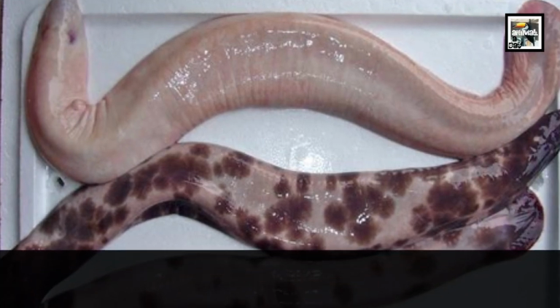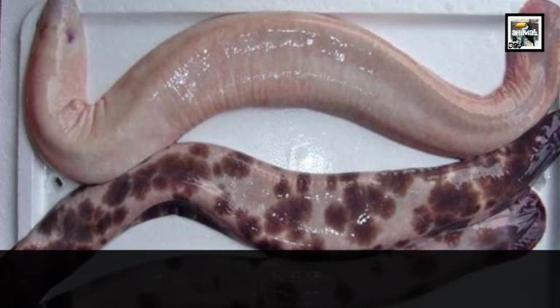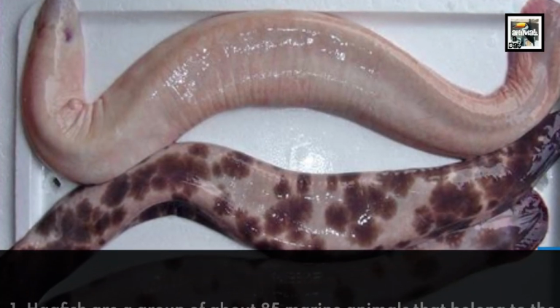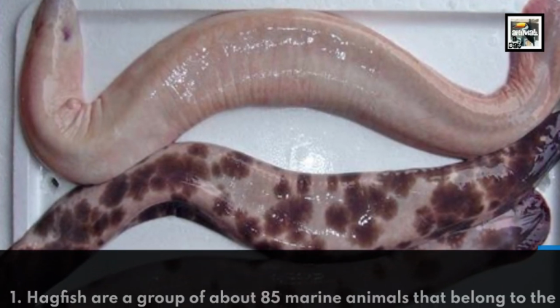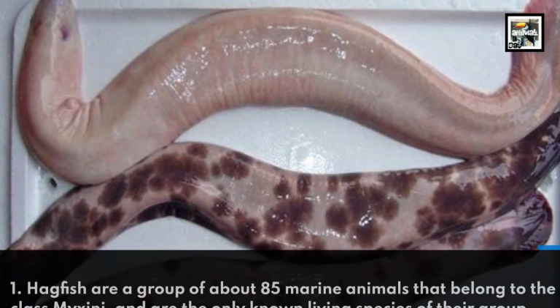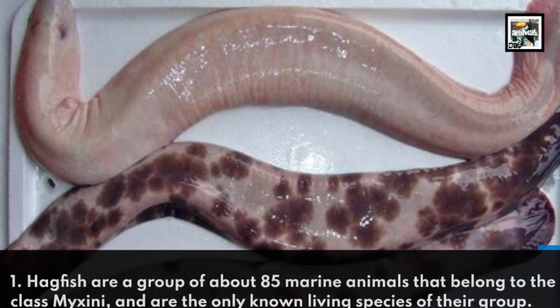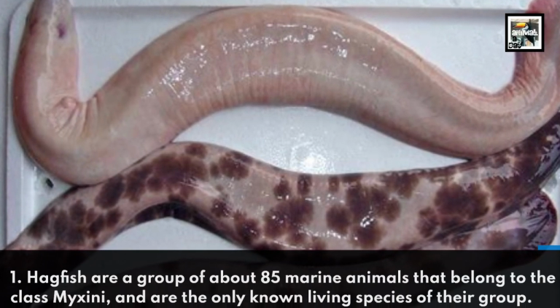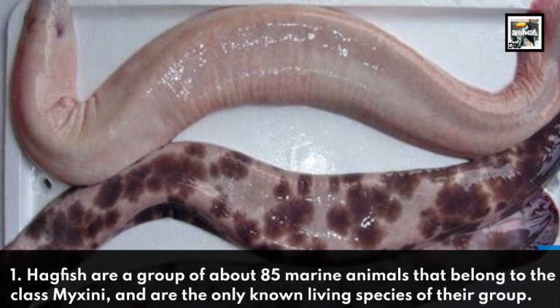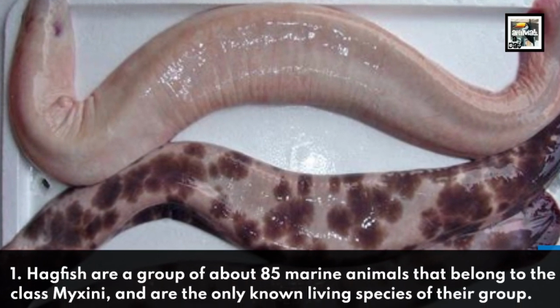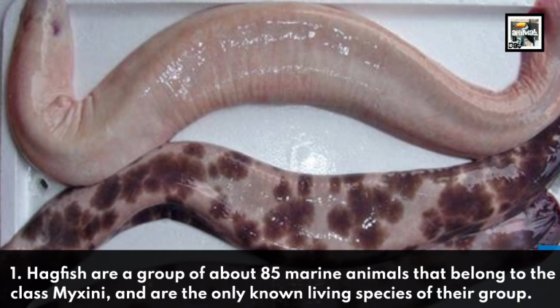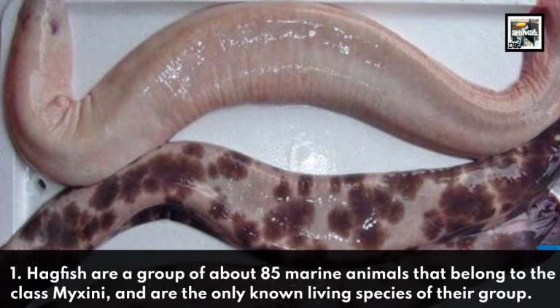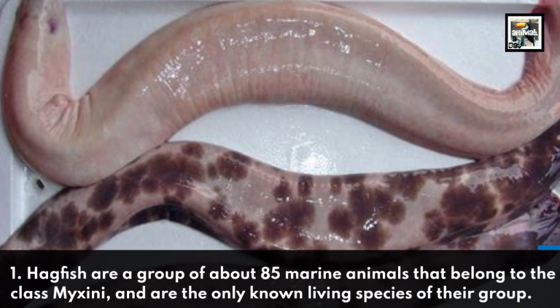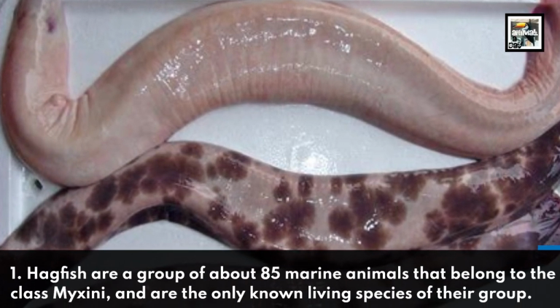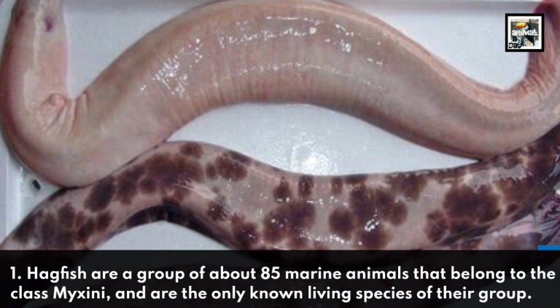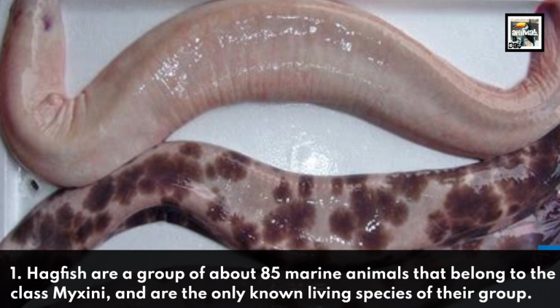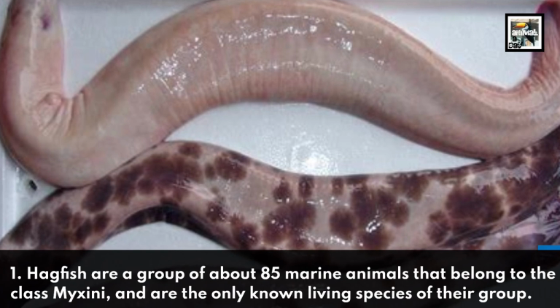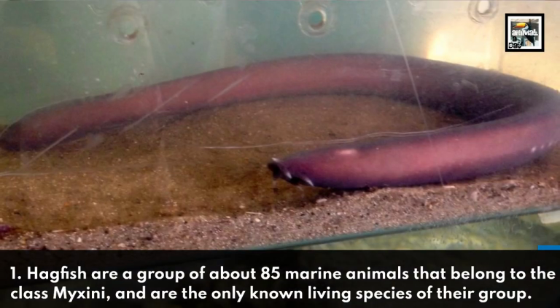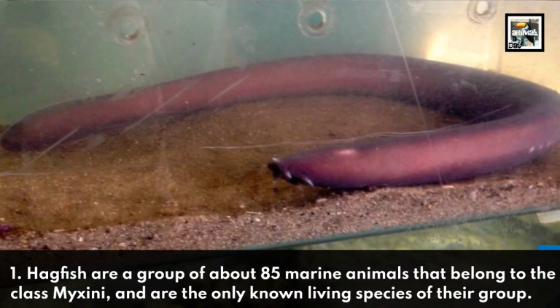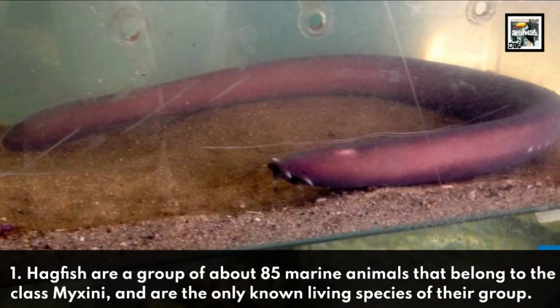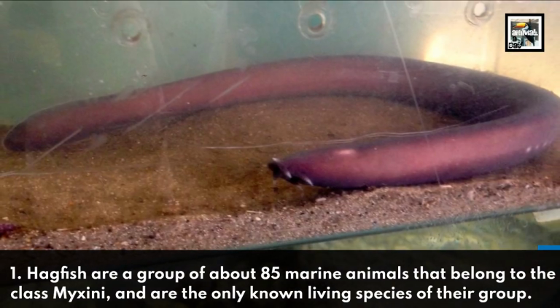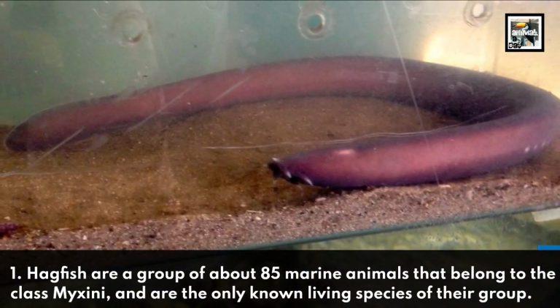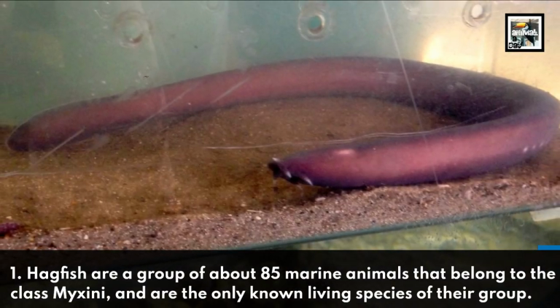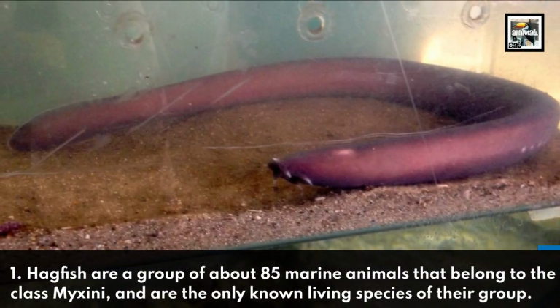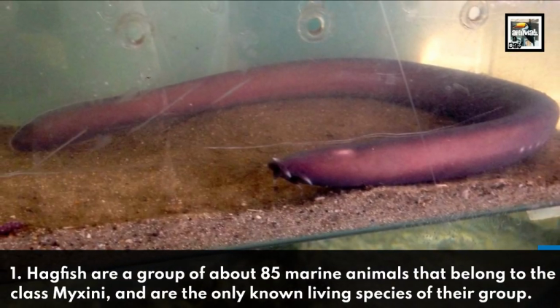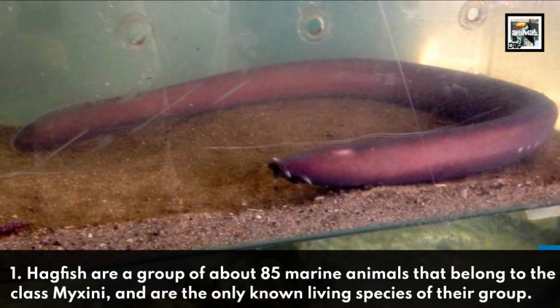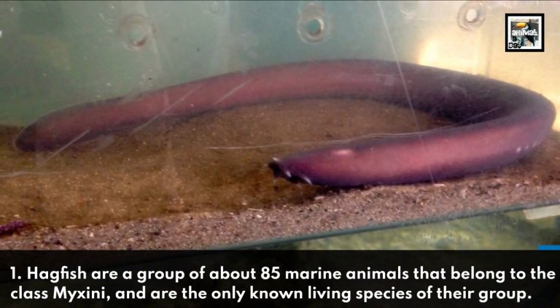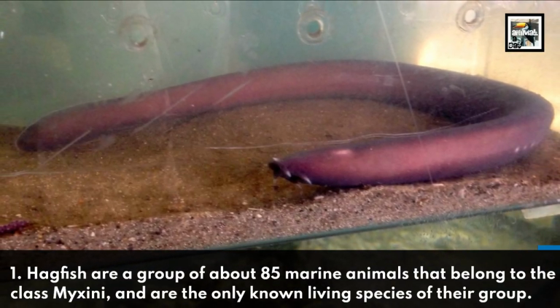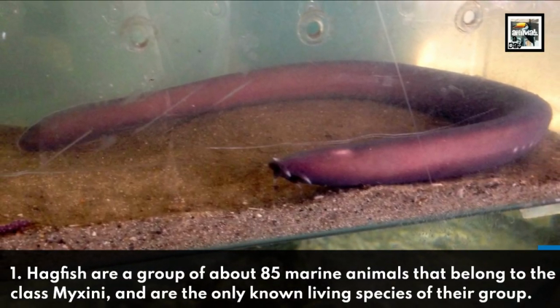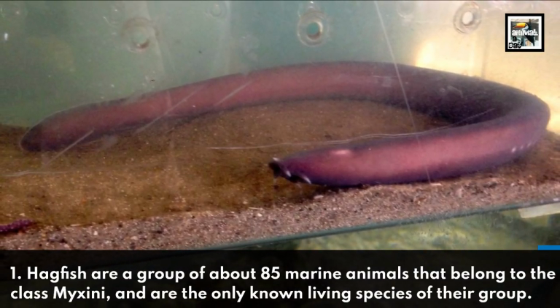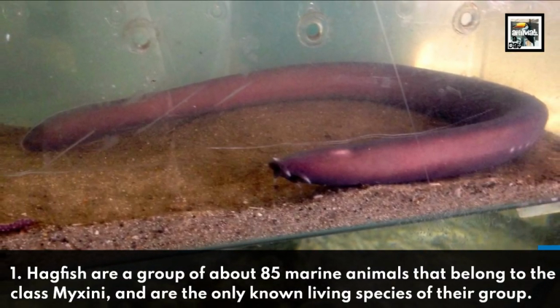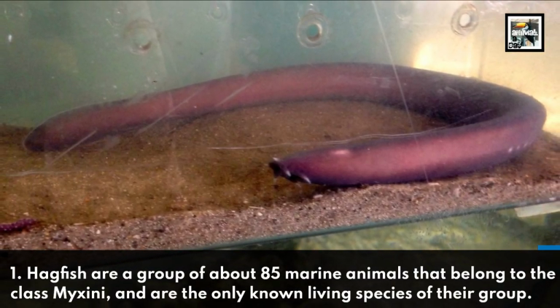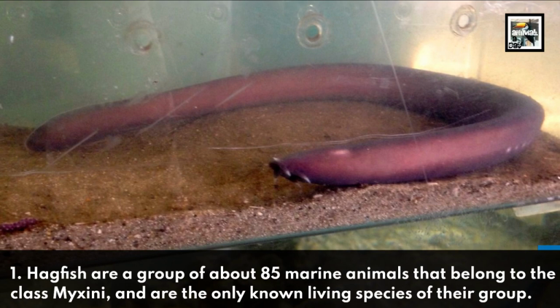1. Hagfish are a group of about 85 marine animals that belong to the class Mixini and are the only known living species of their group.